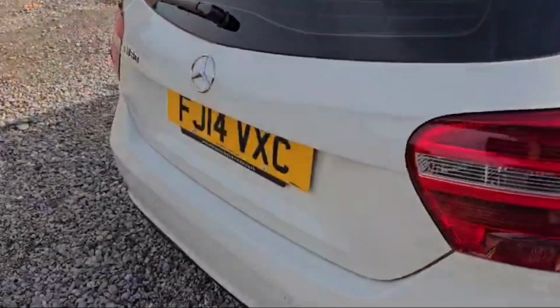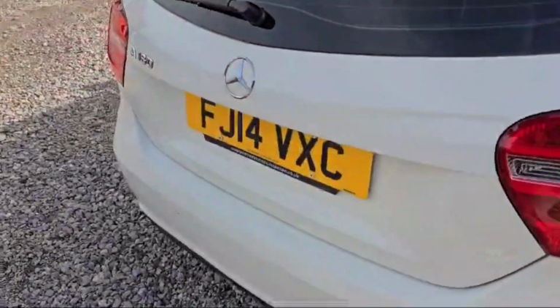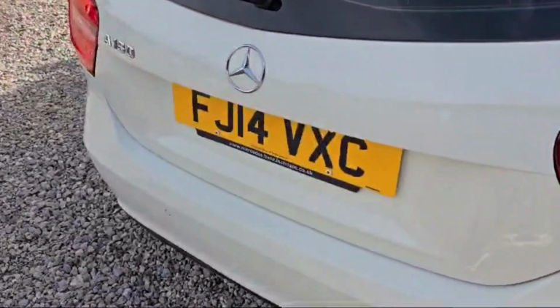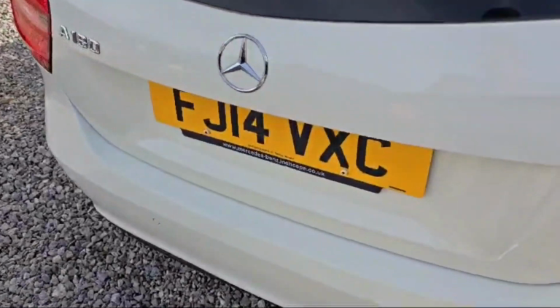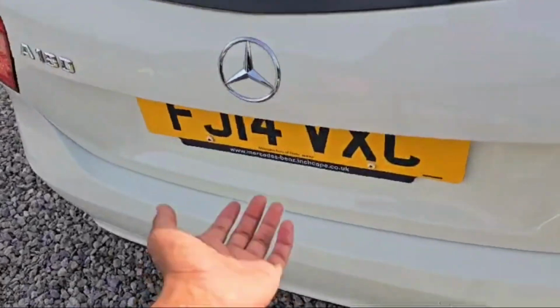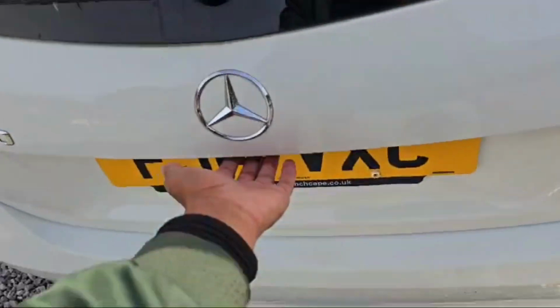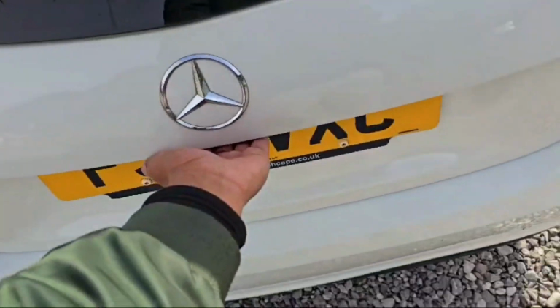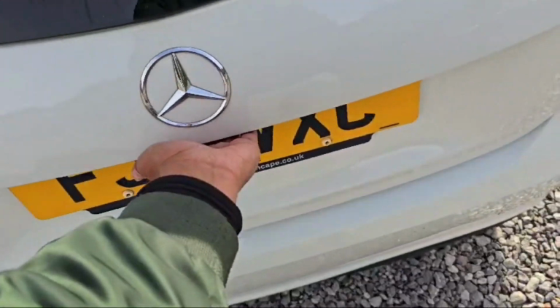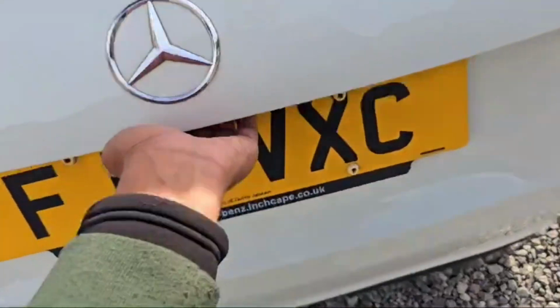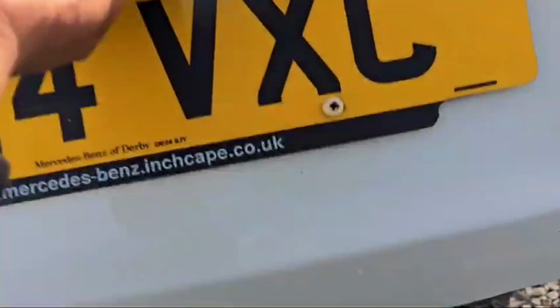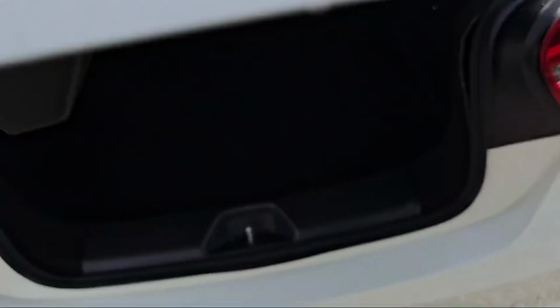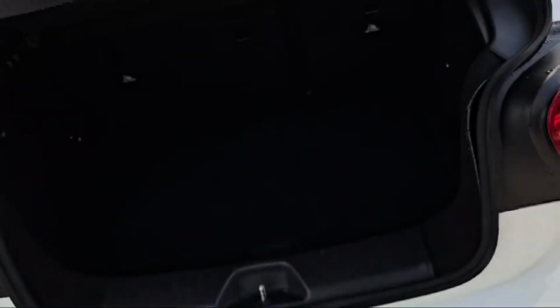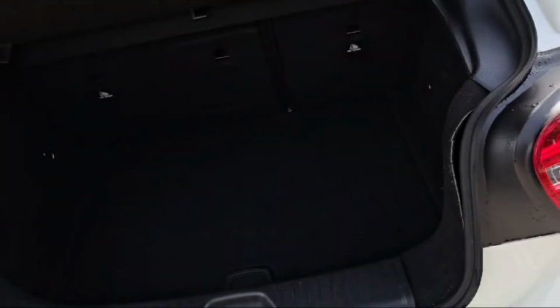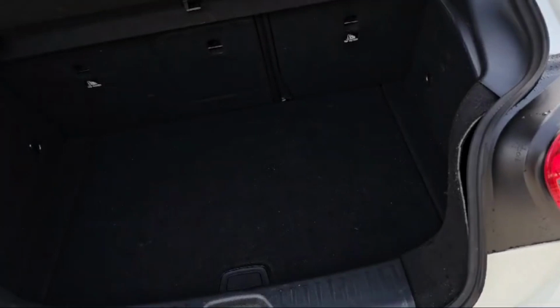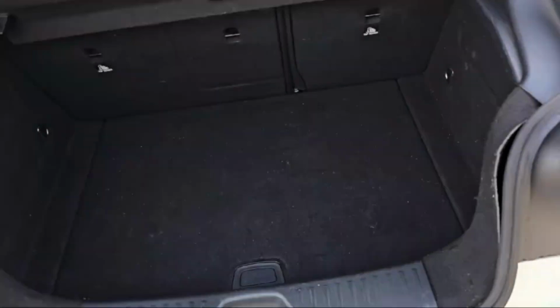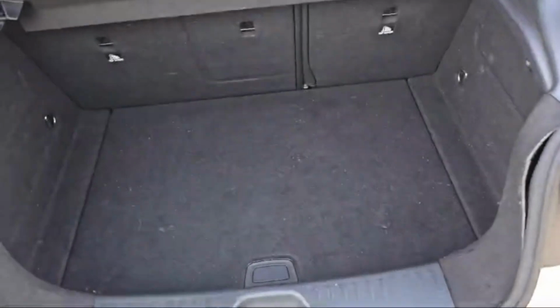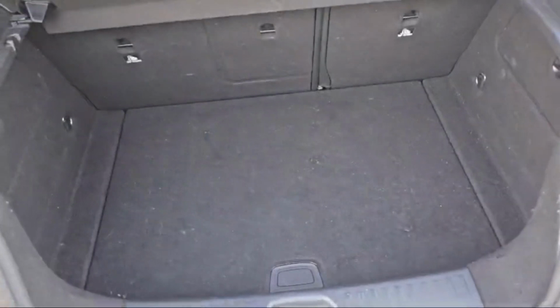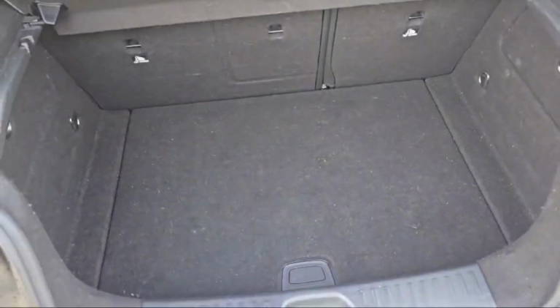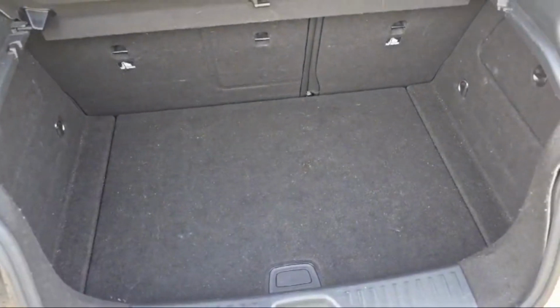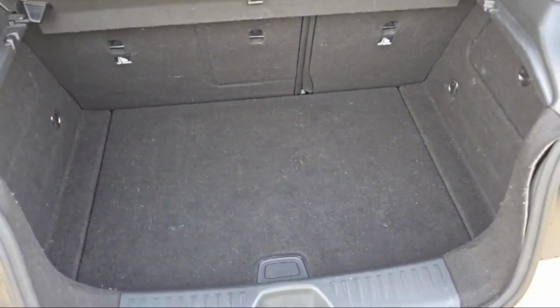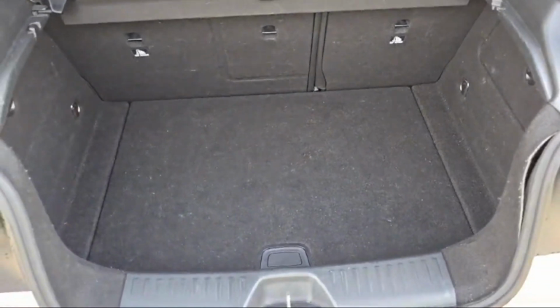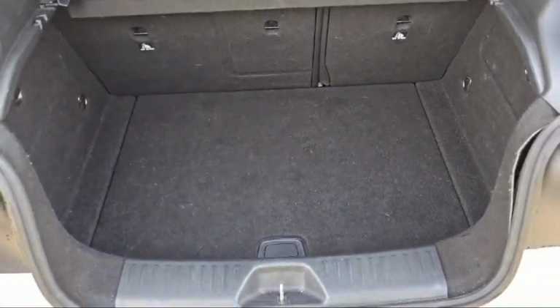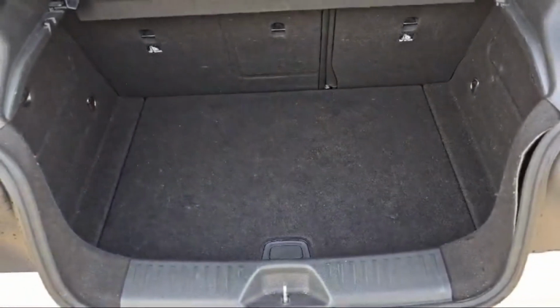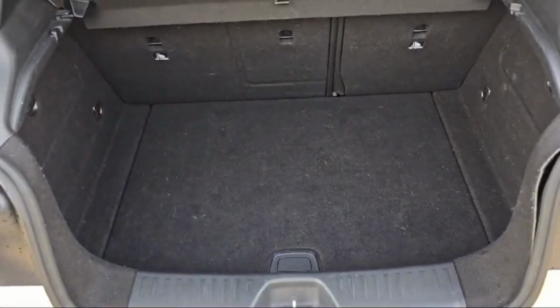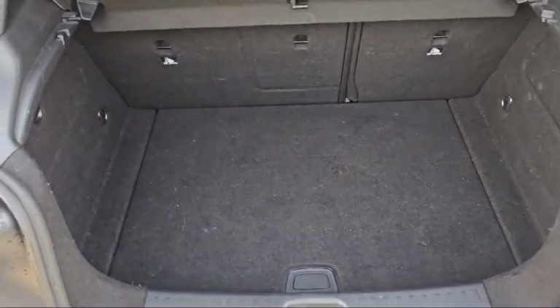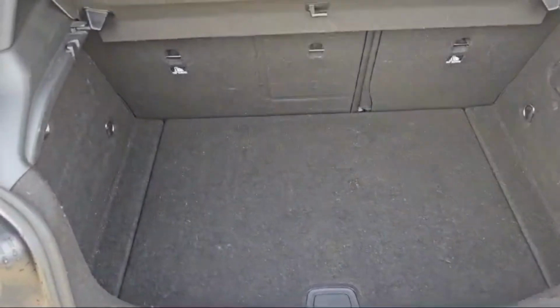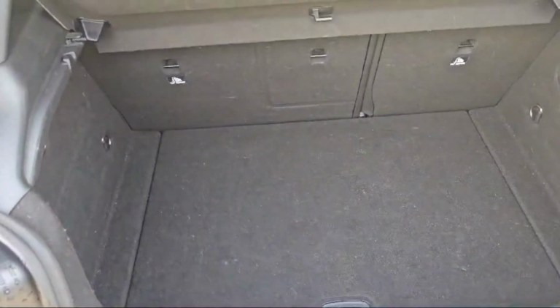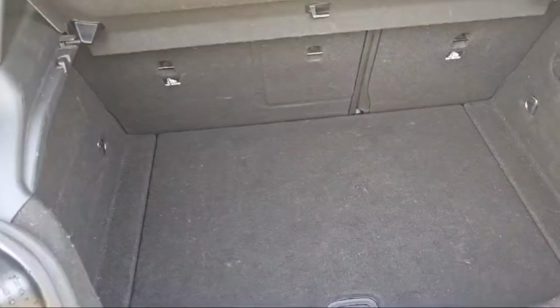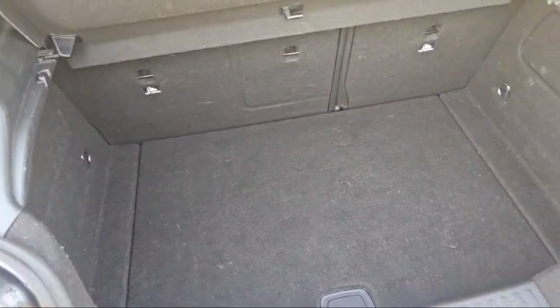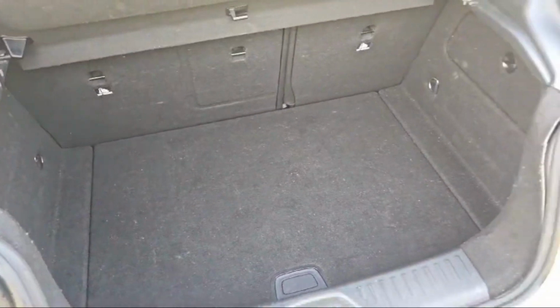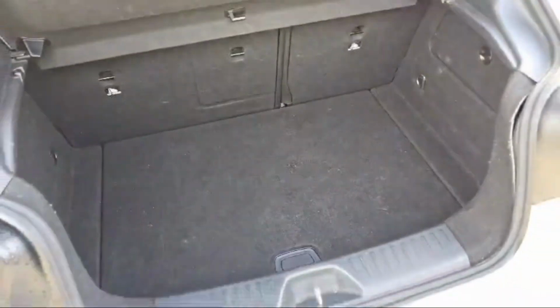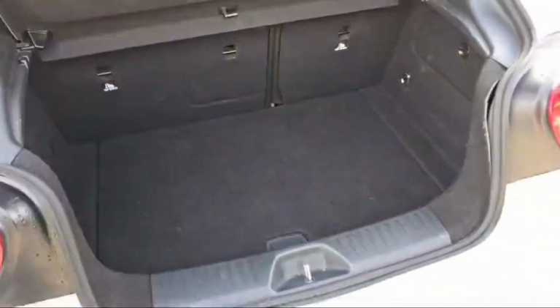Let's have a look at the trunk capacity — a massive space is there in the boot. We can even fold down the rear benches if you need some extra space.